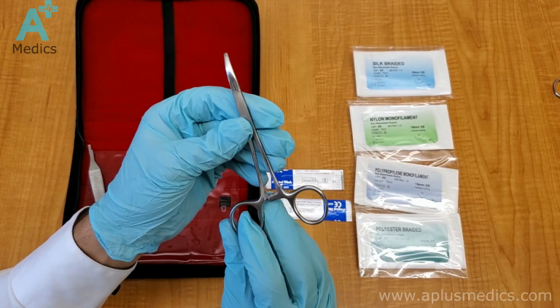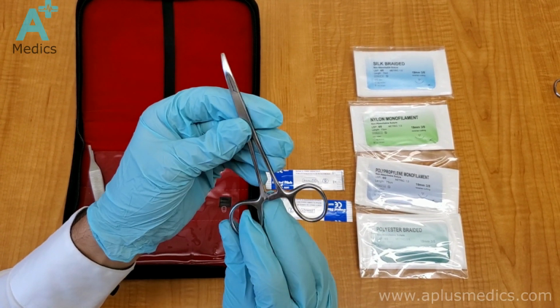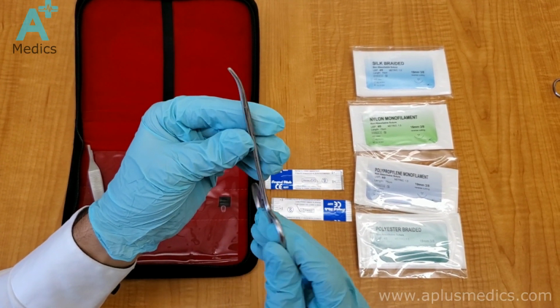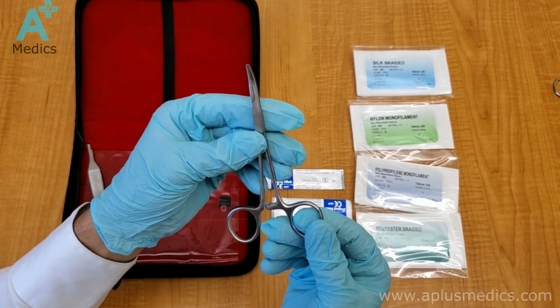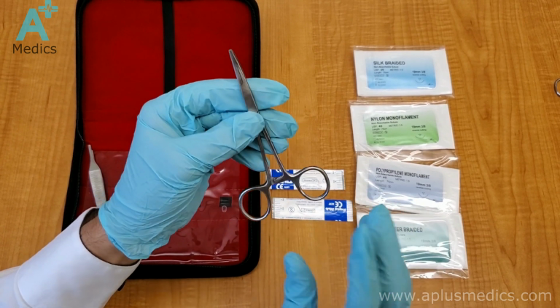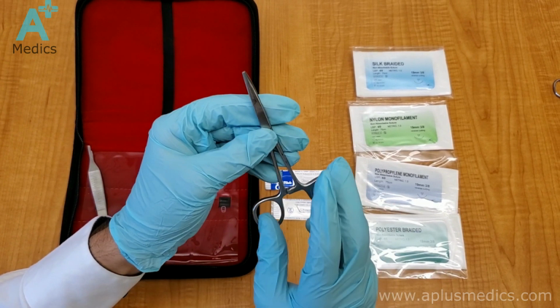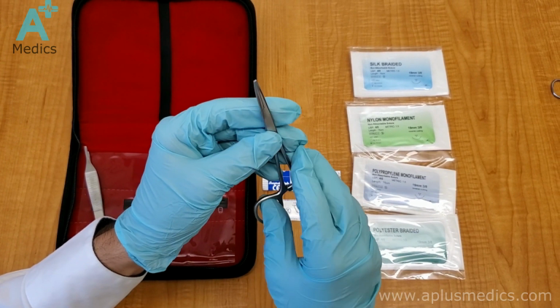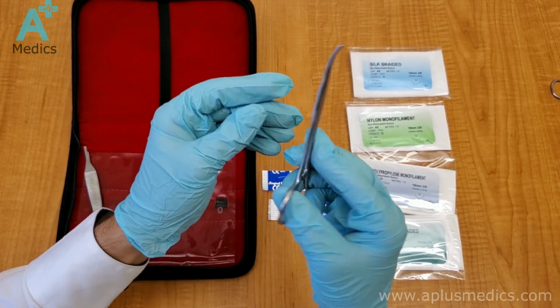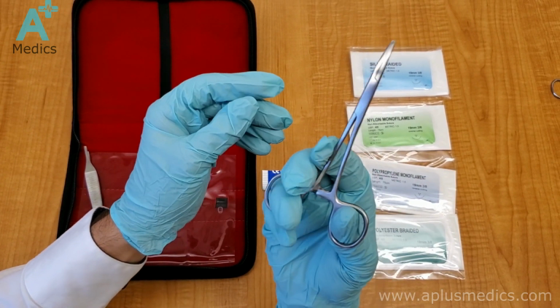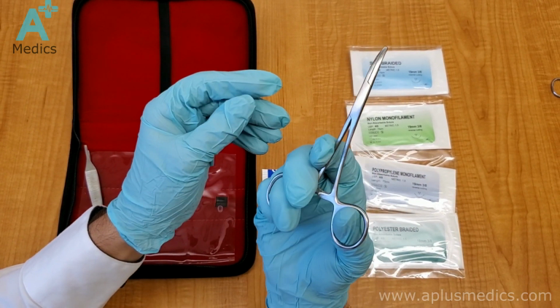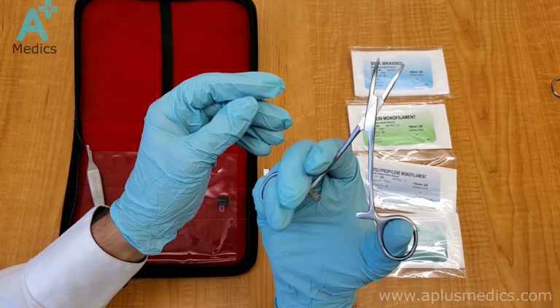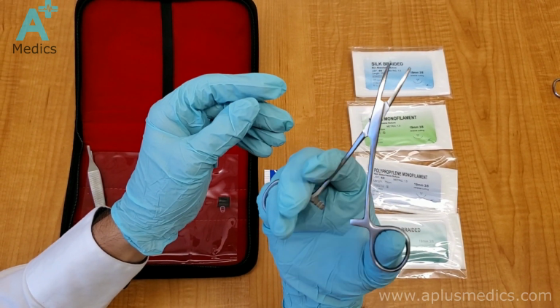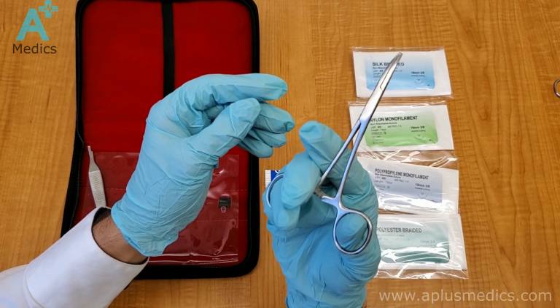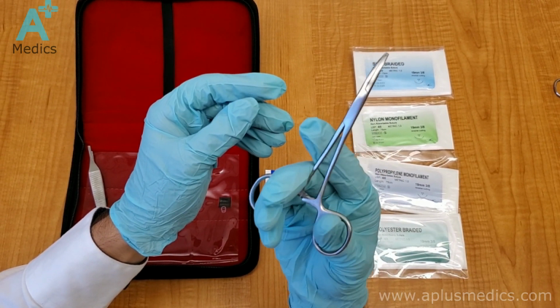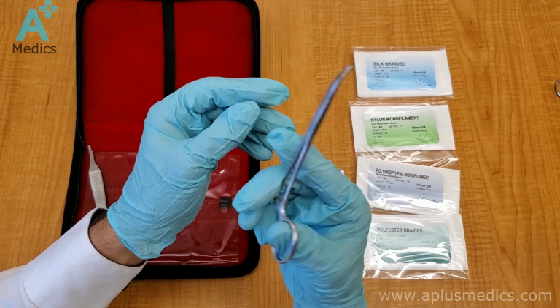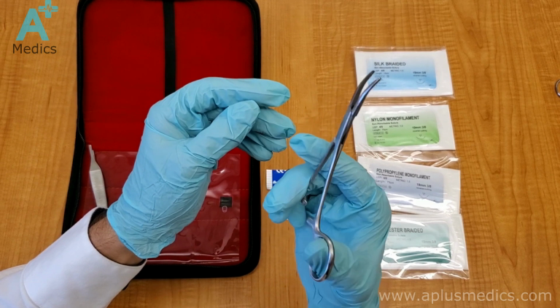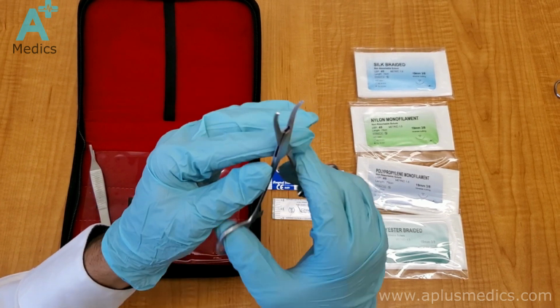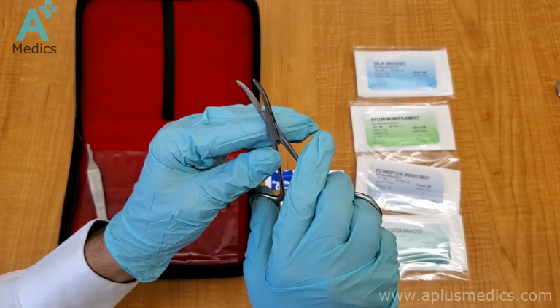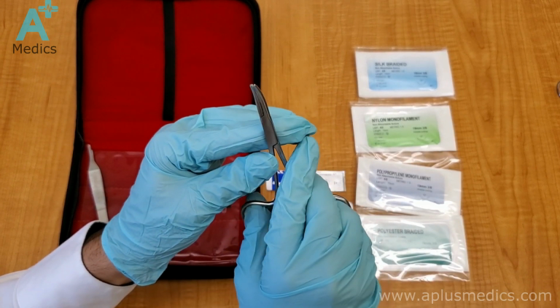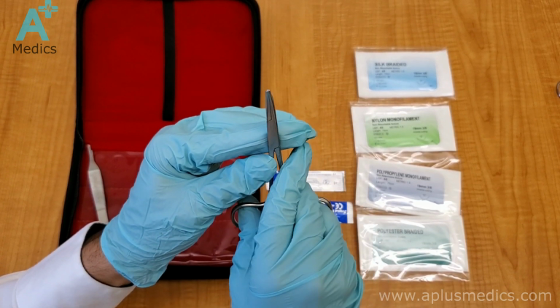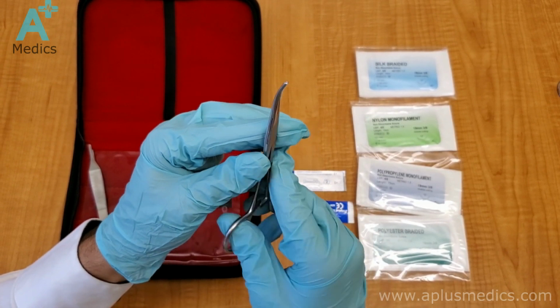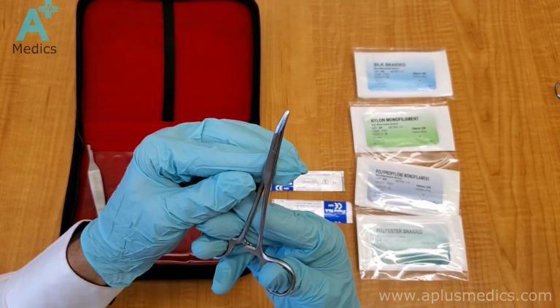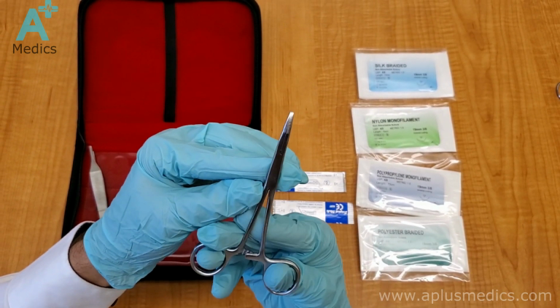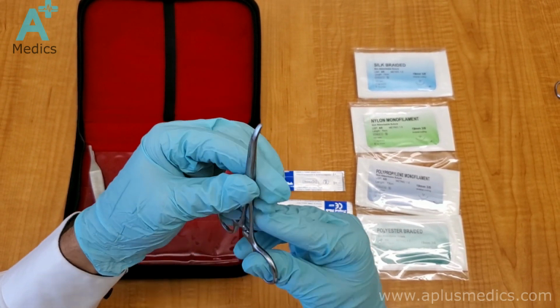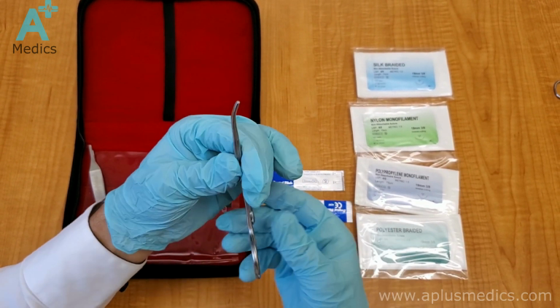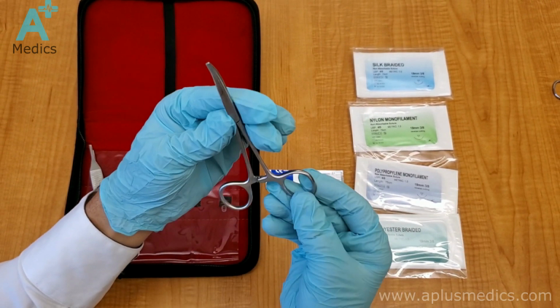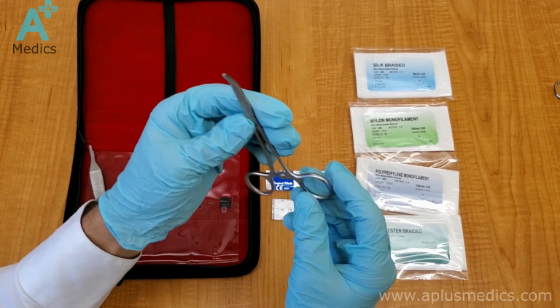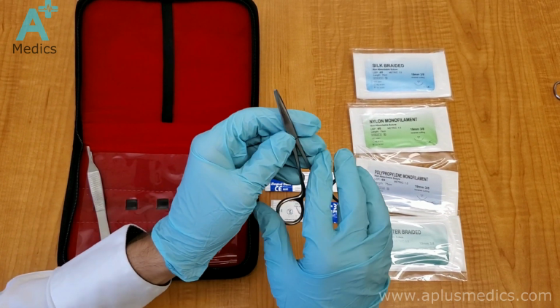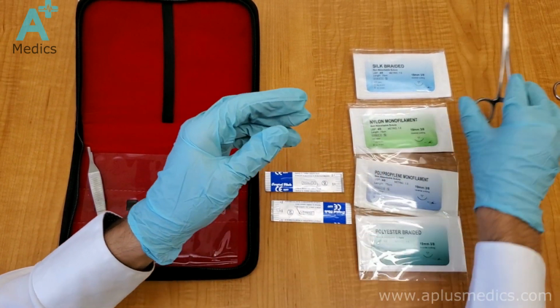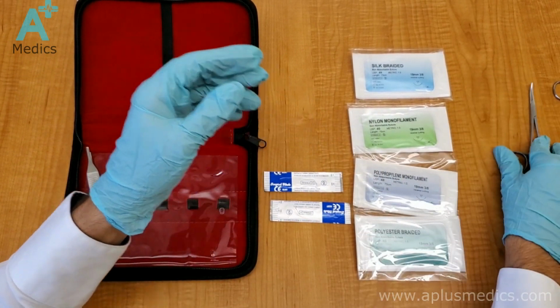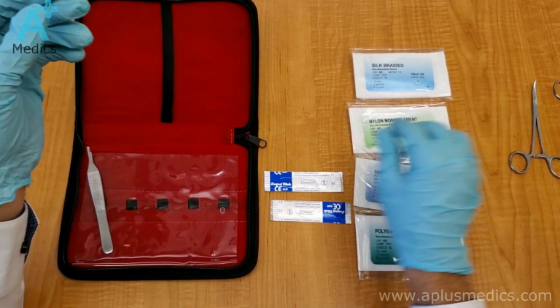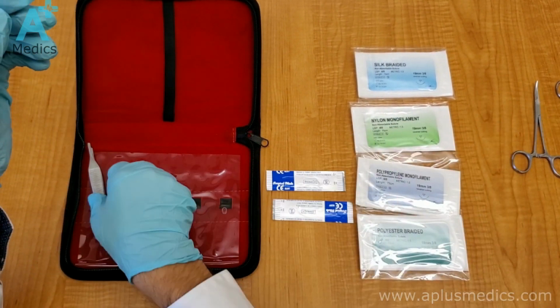Next we have the curved mosquito forceps. These can be used to hold the sutures and strings together, or just to clamp down on anything that you need to clamp on. You hold it the same way as the needle driver.